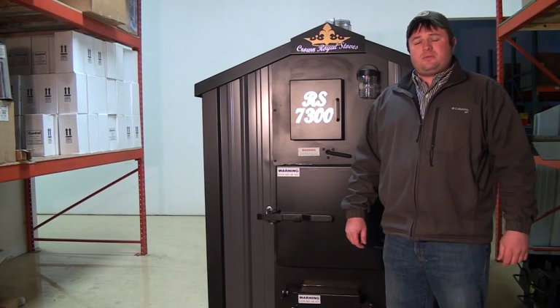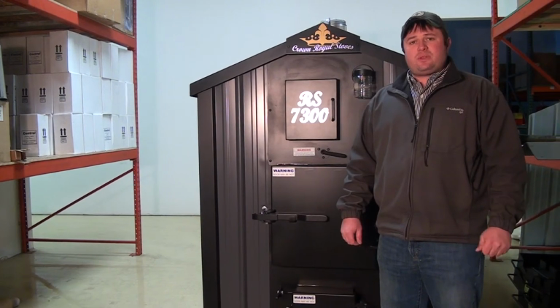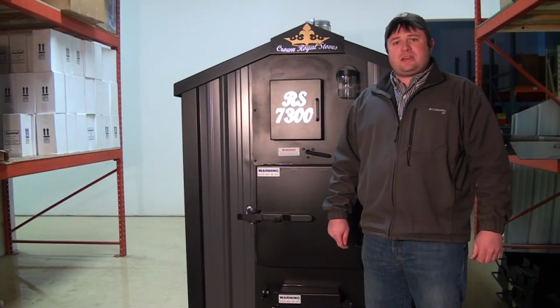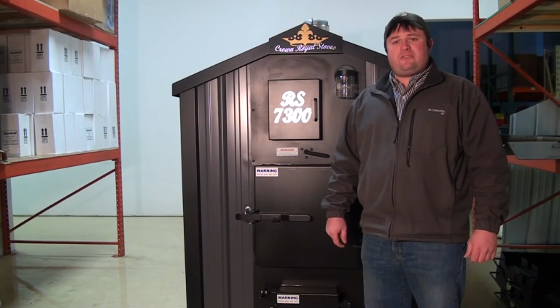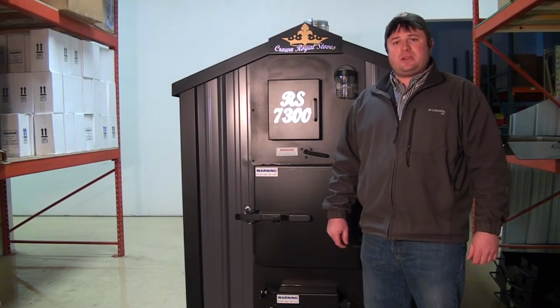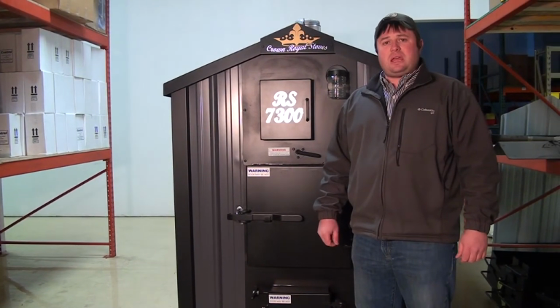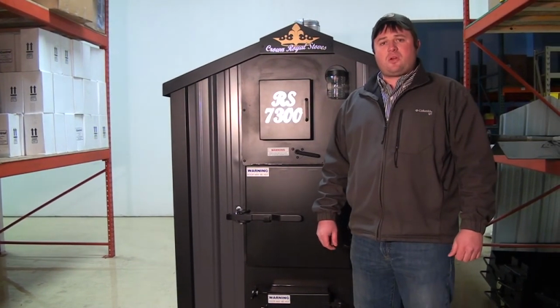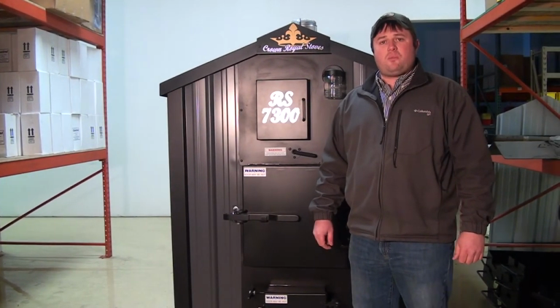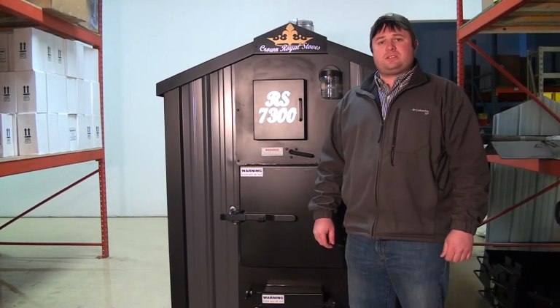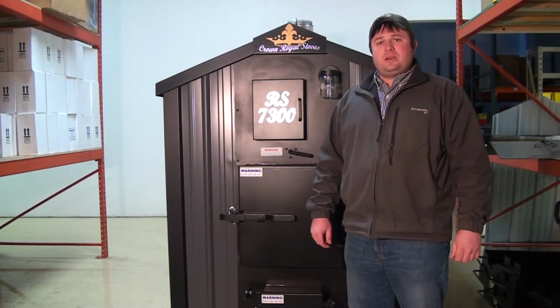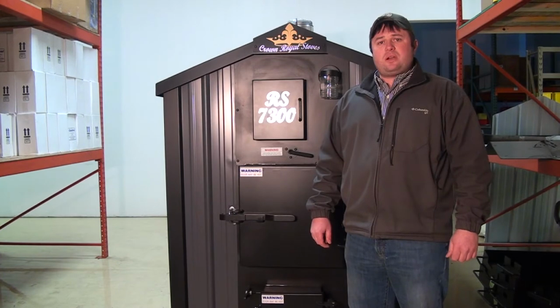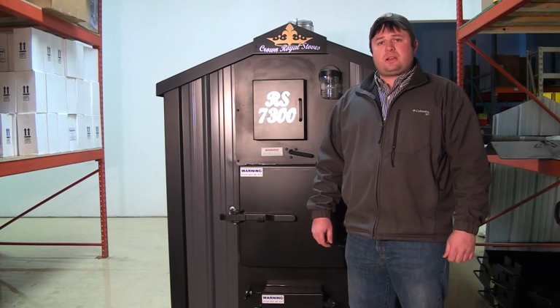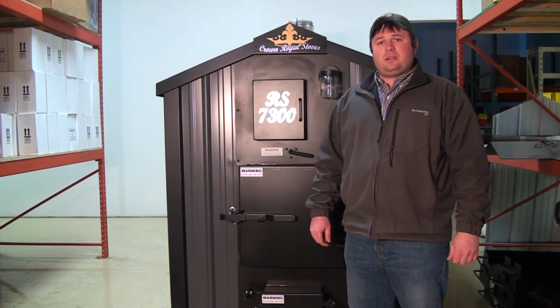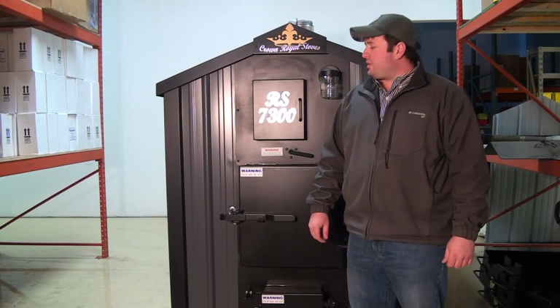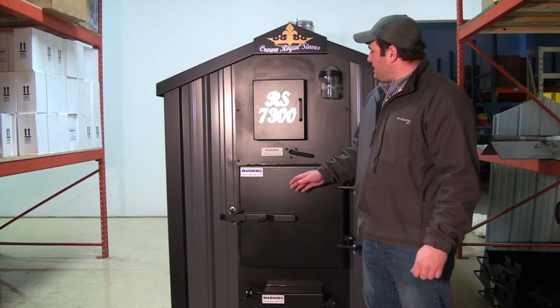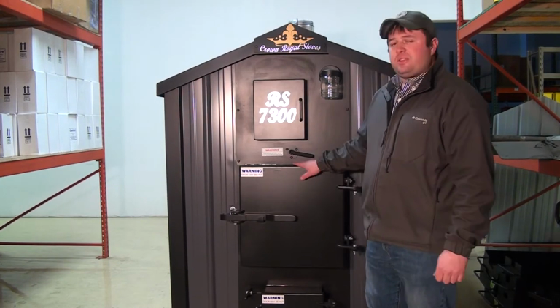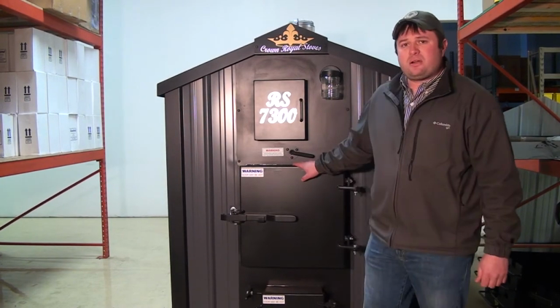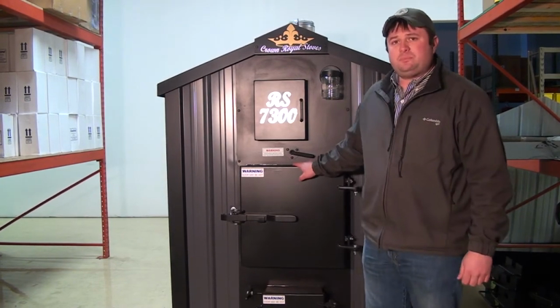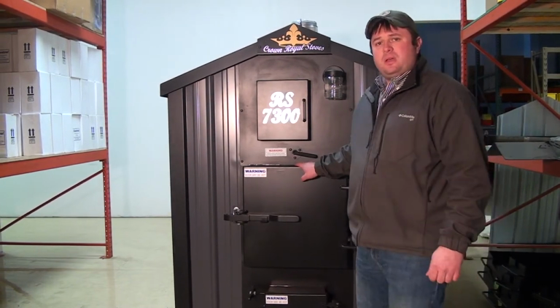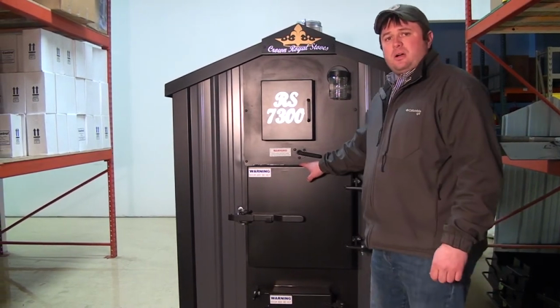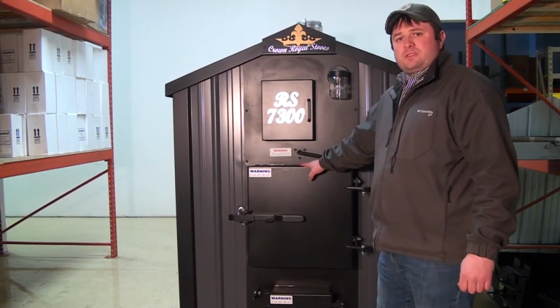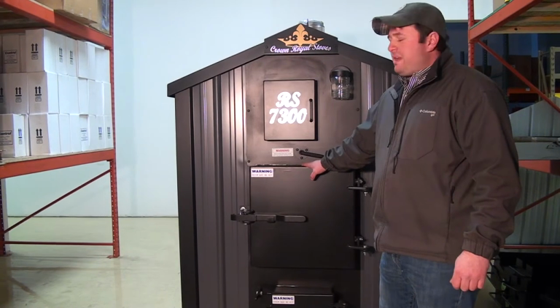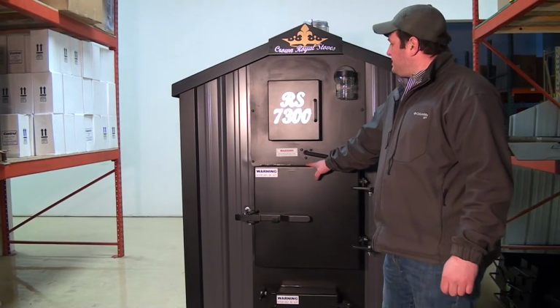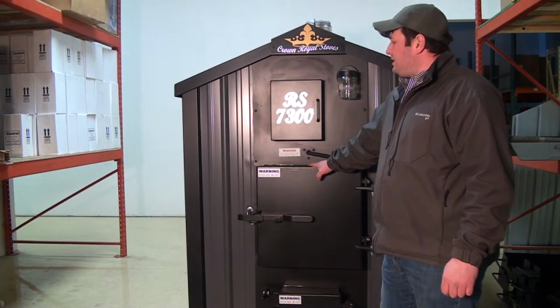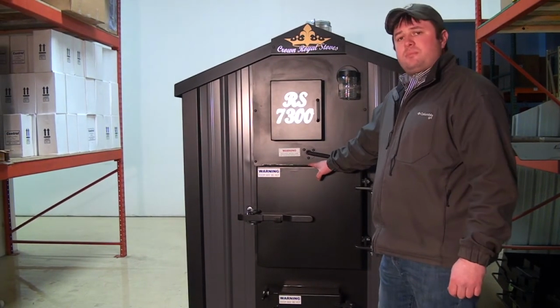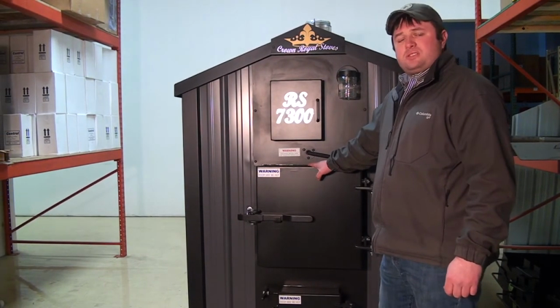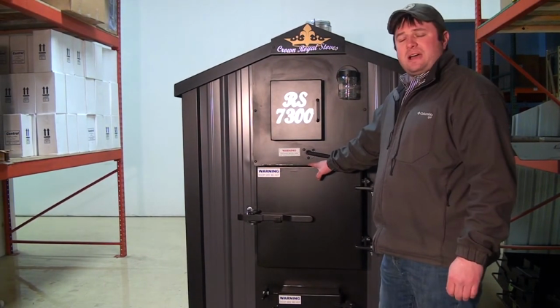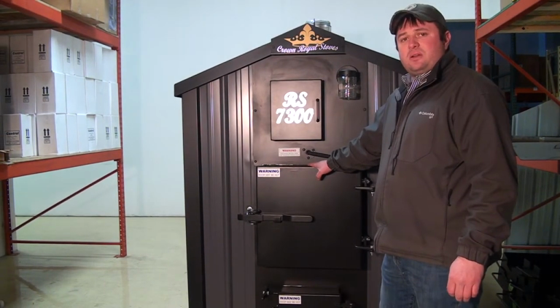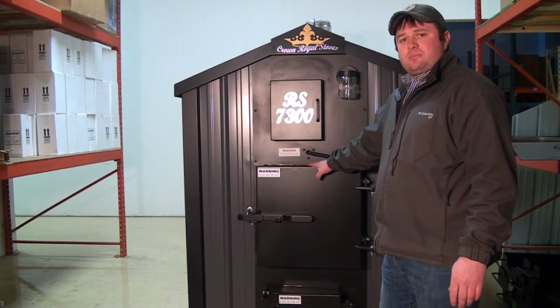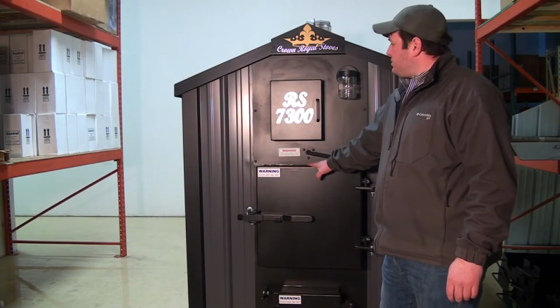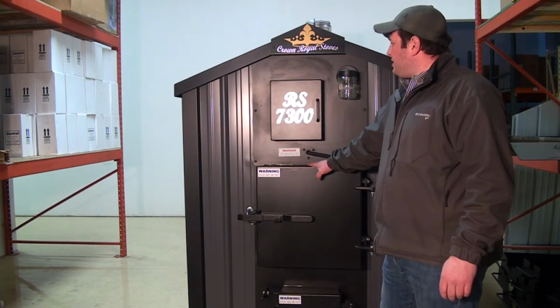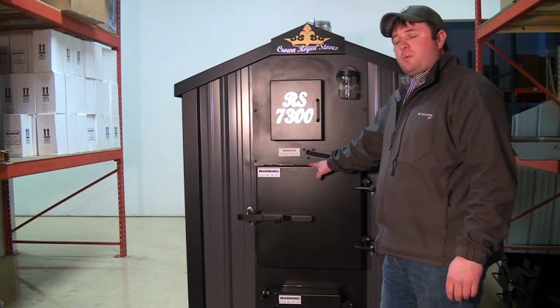Ryan with Greentech Manufacturing and Crown Royal Boilers. We're here to talk a little bit about the RS7300 today, go over some of the benefits that this stove has and also some of the features that it comes along with.